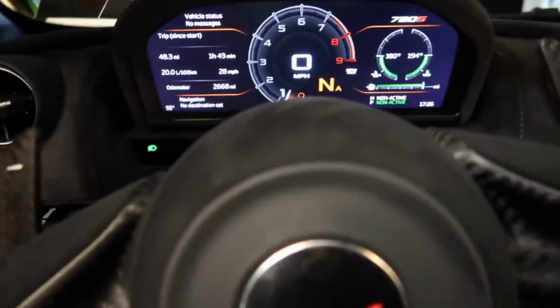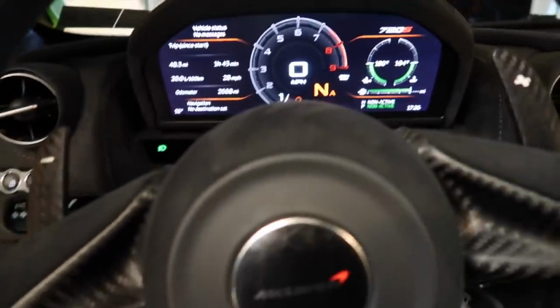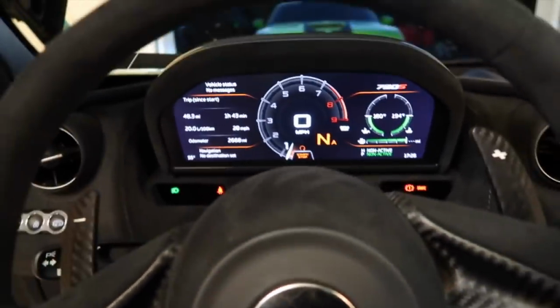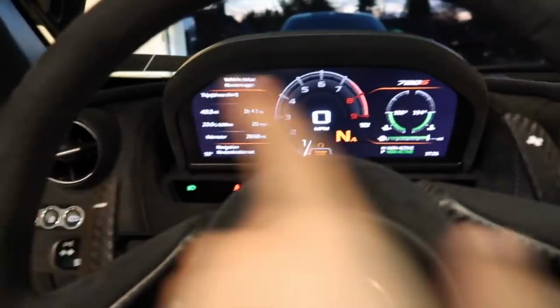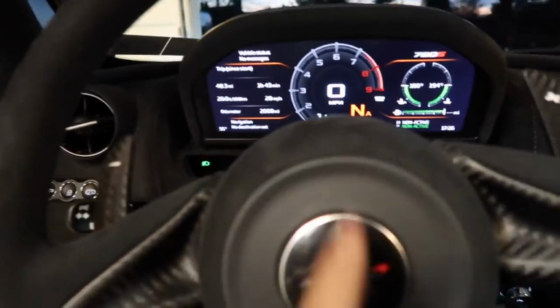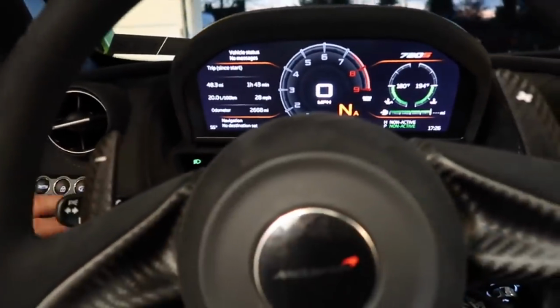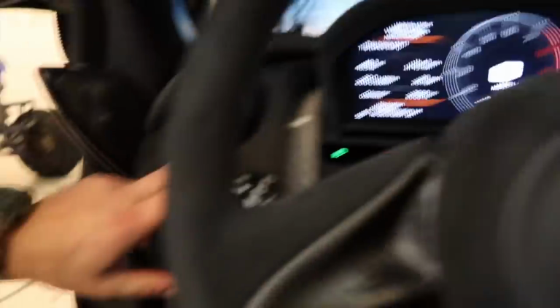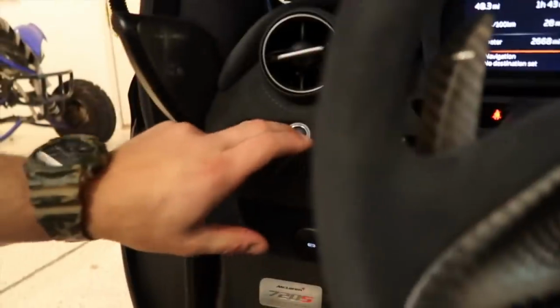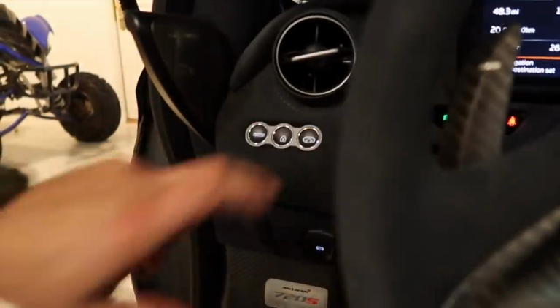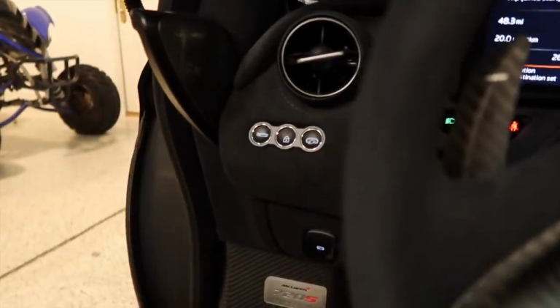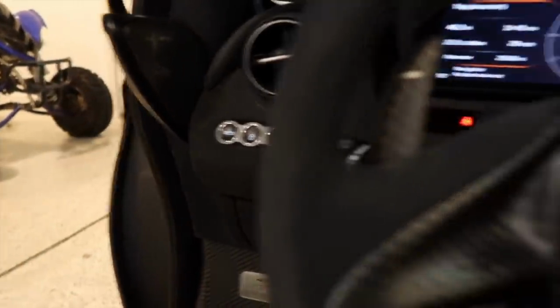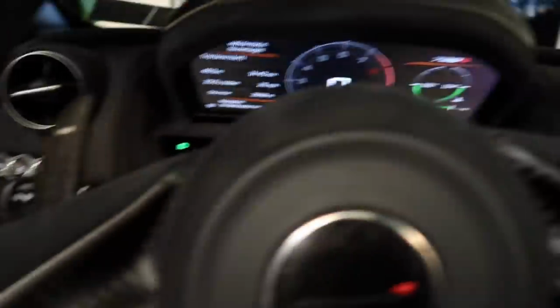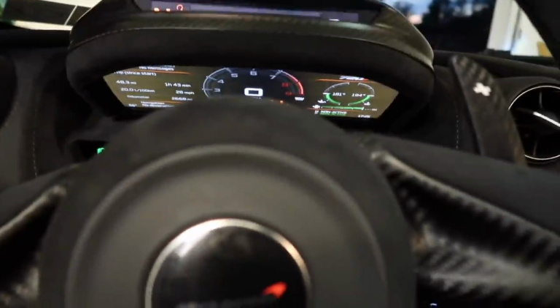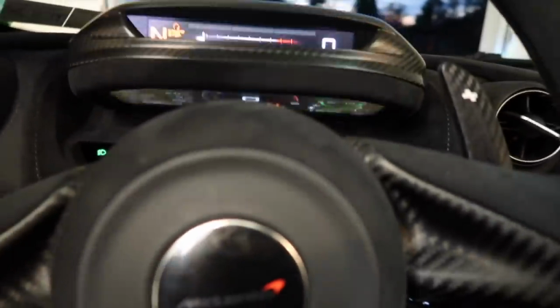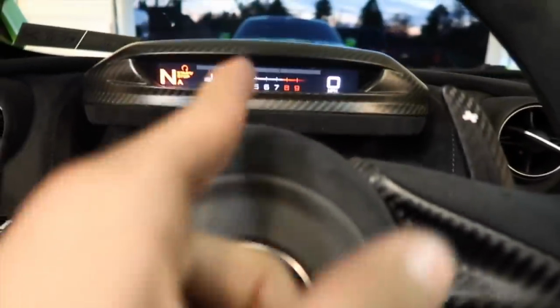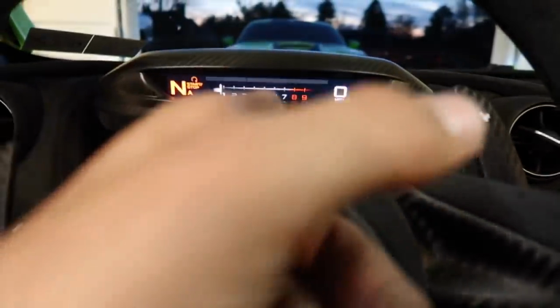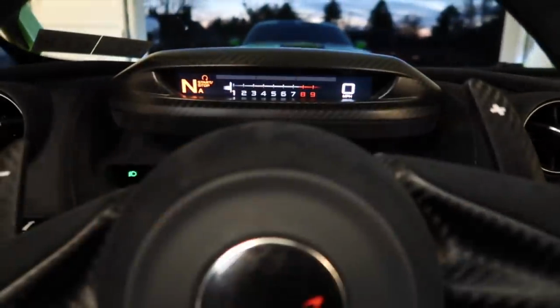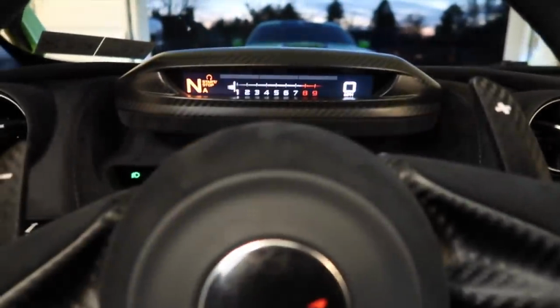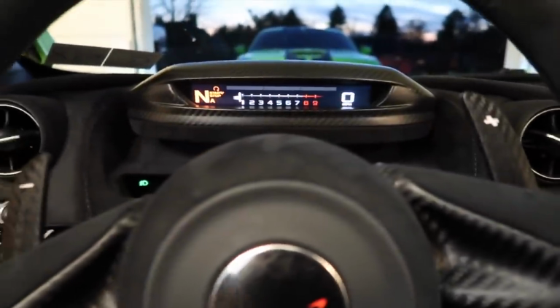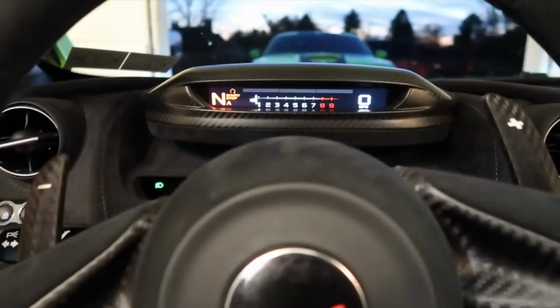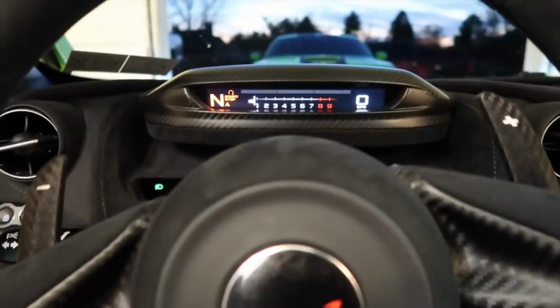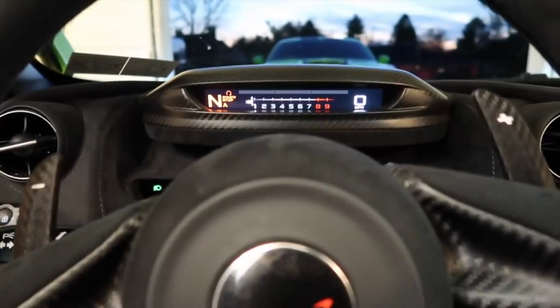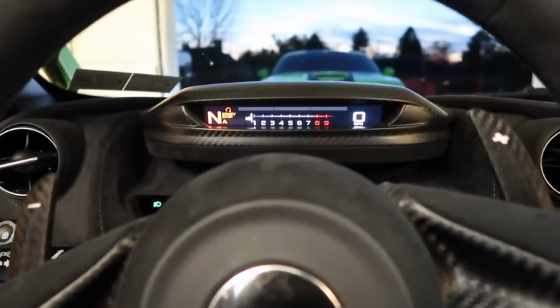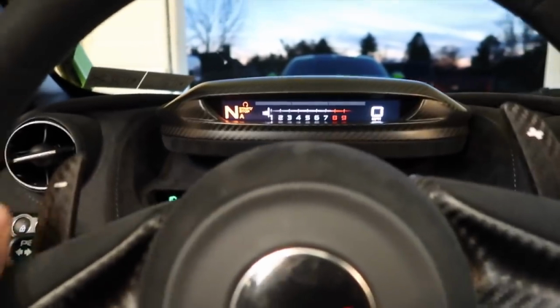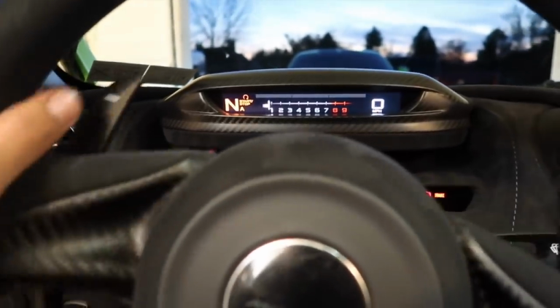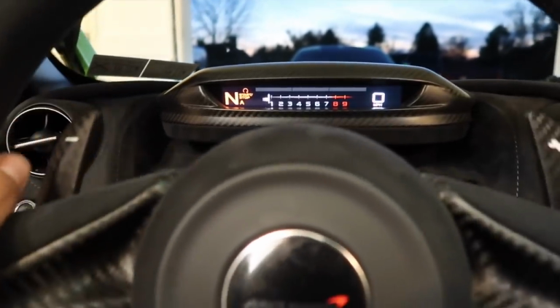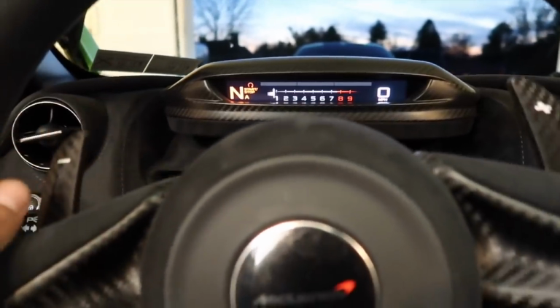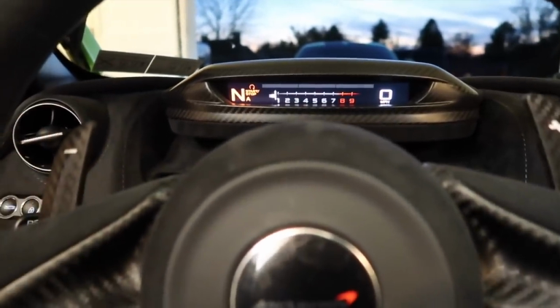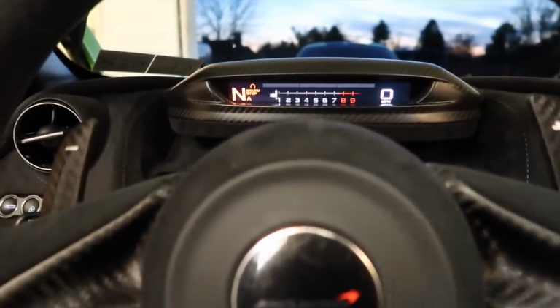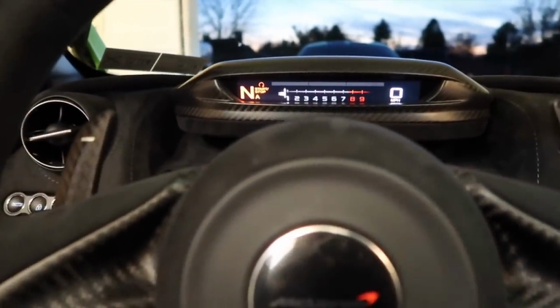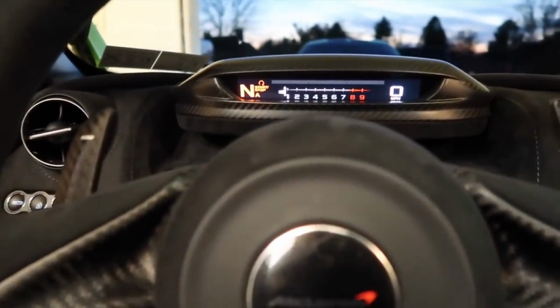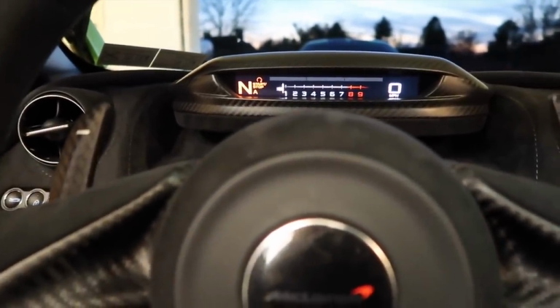How do you flip this down? You can just press the button here if you want. Is that how you usually race? No, I race with the full dash just because I like to look at tire pressures and everything. And you click this?